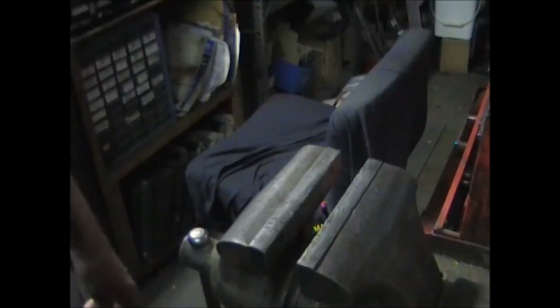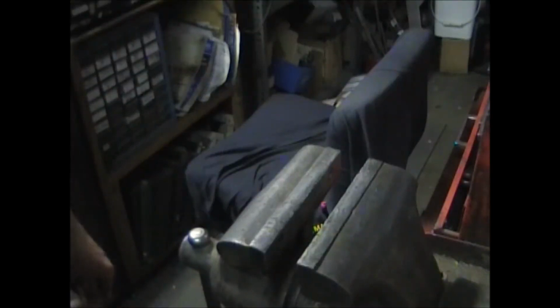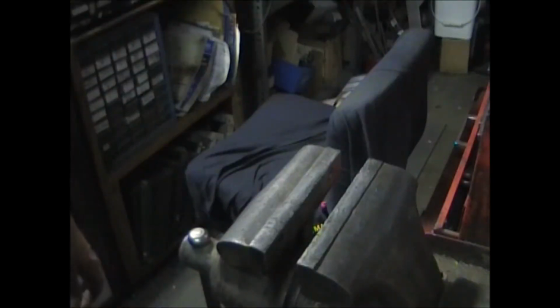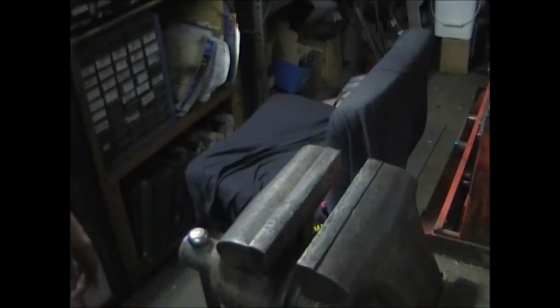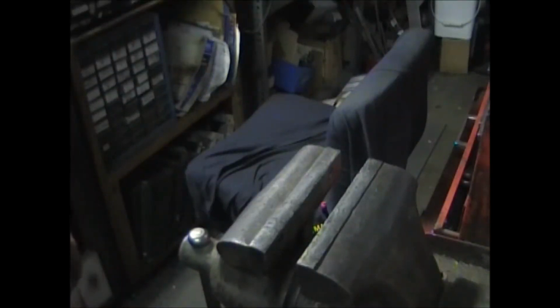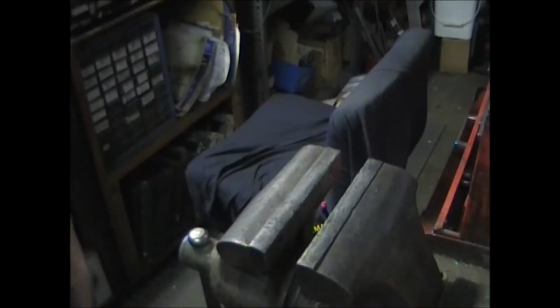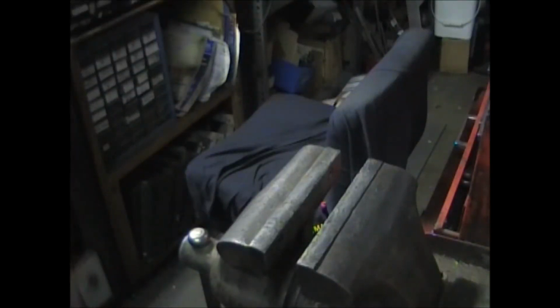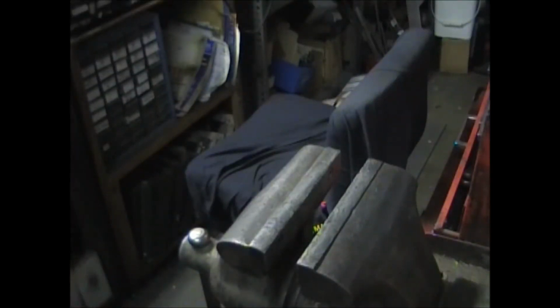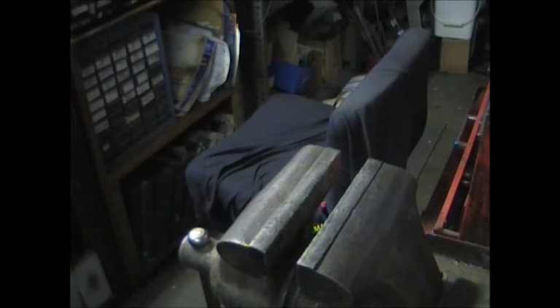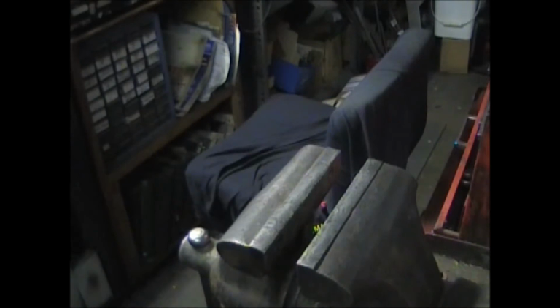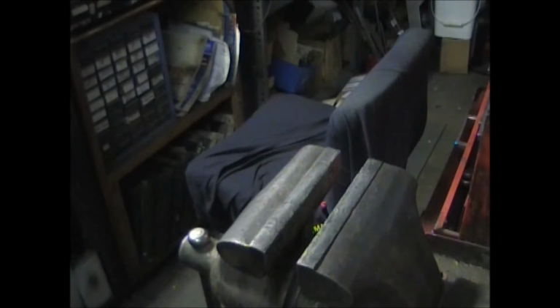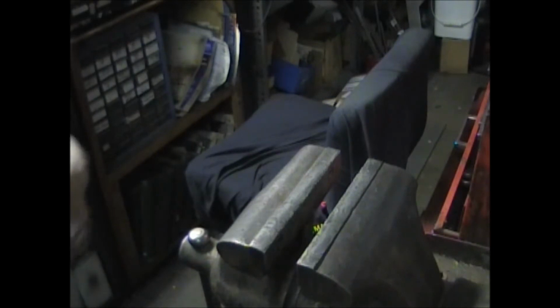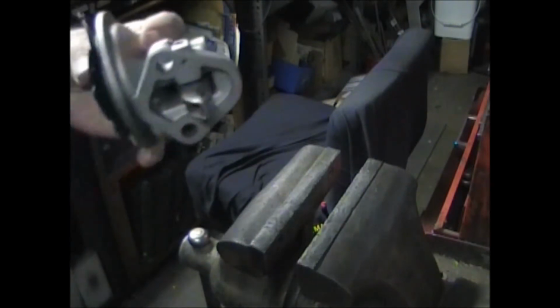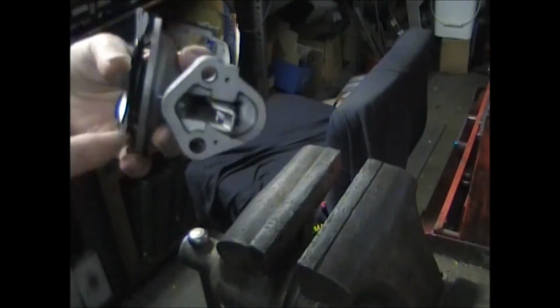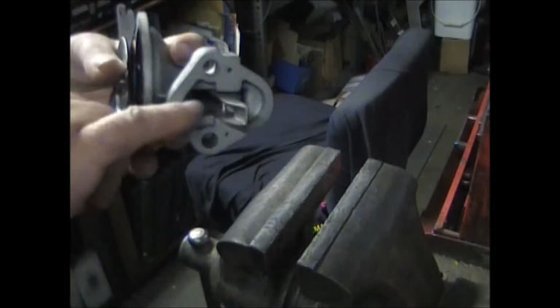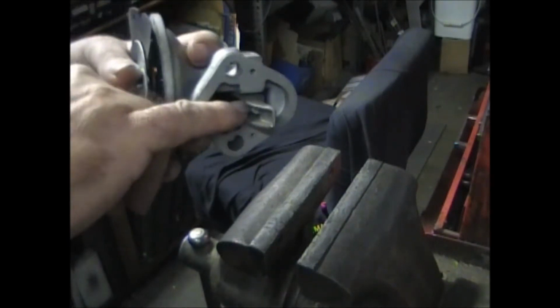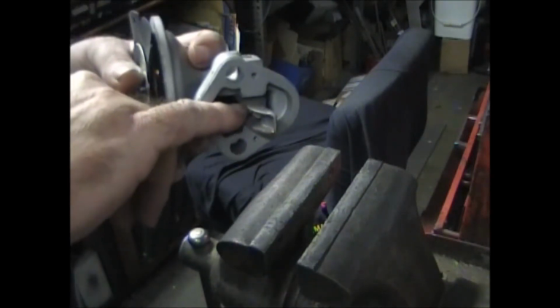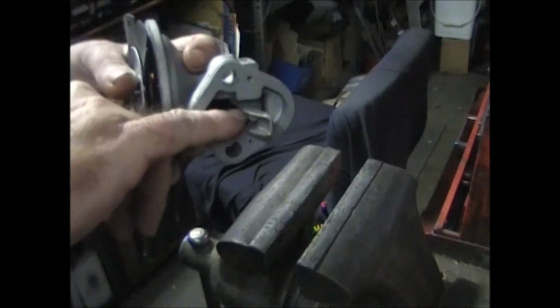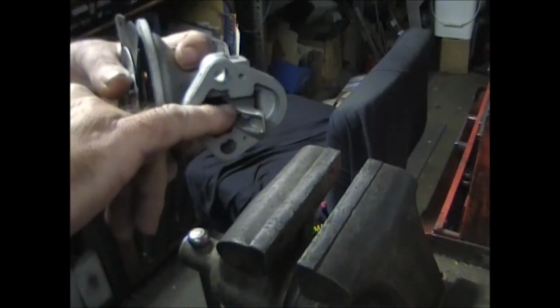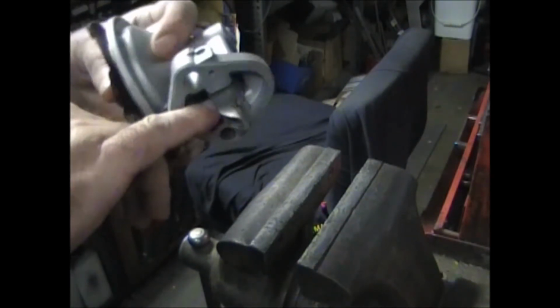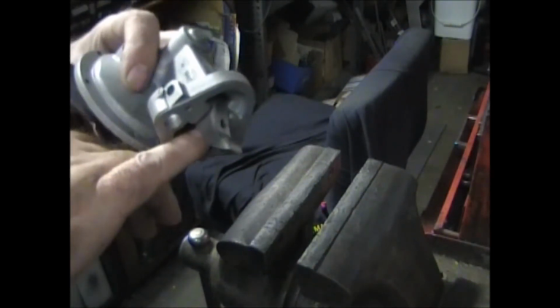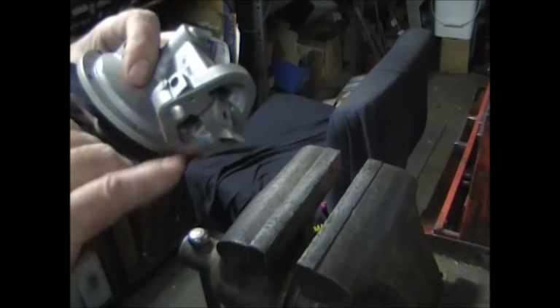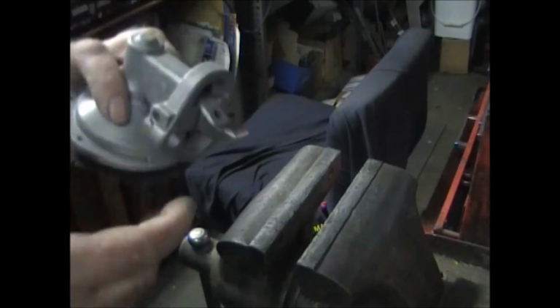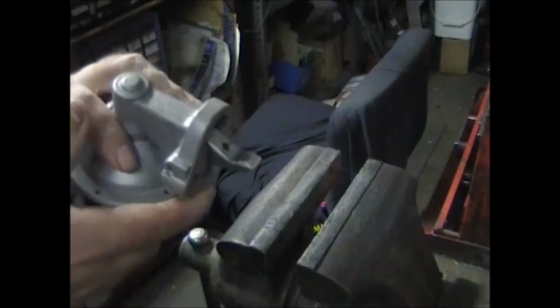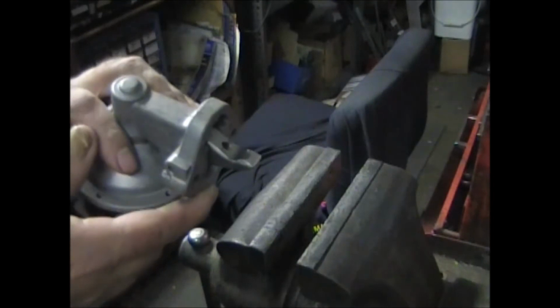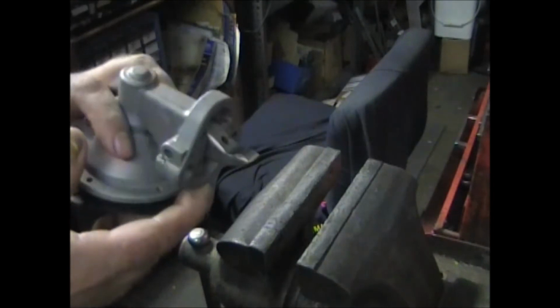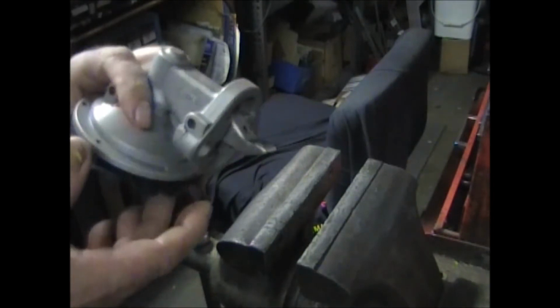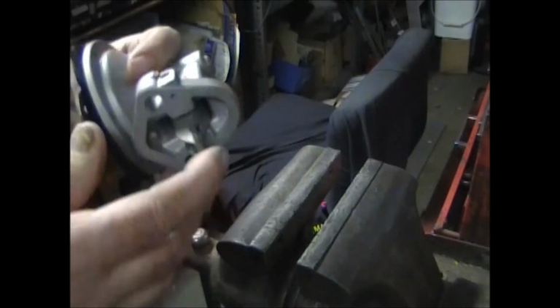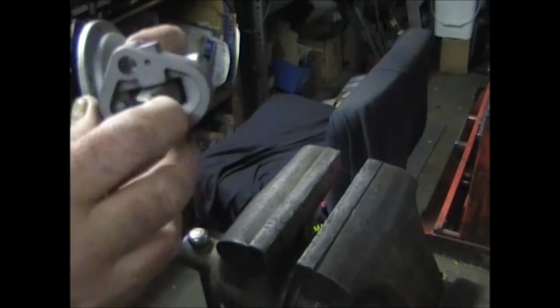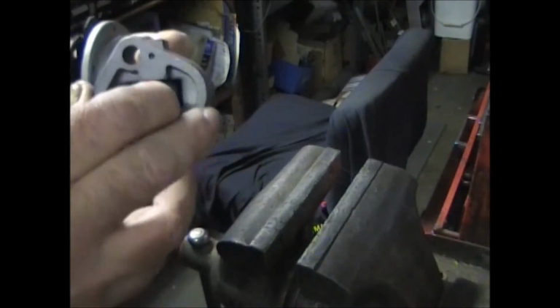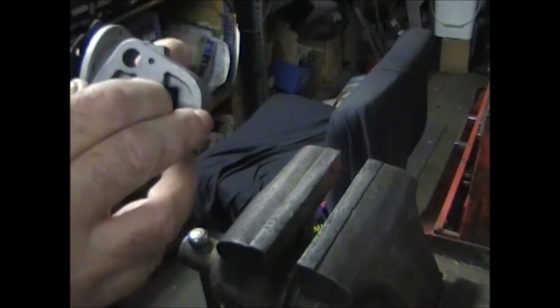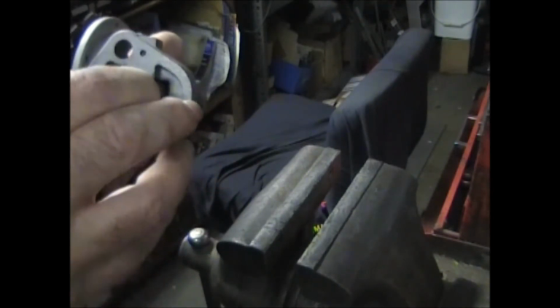This is going to be a rather short video. A lot of people have been having trouble getting the pin out on a lot of these Carter pumps. They have rusted in.